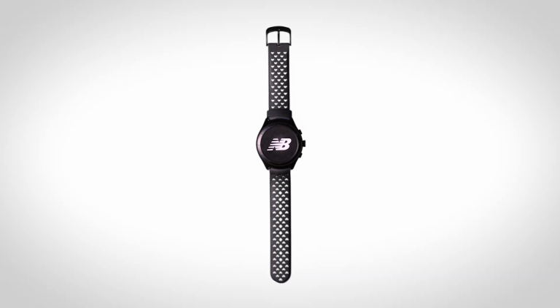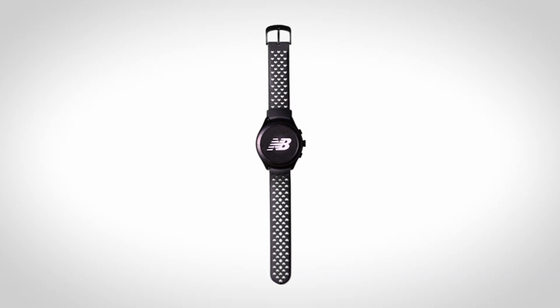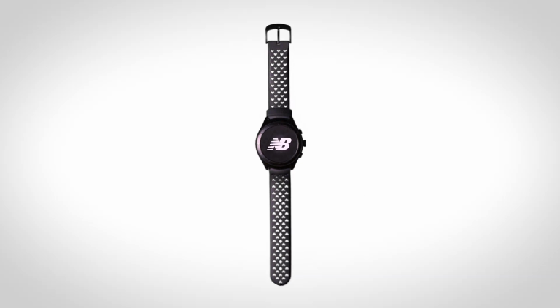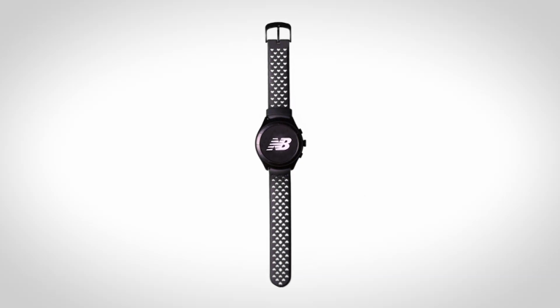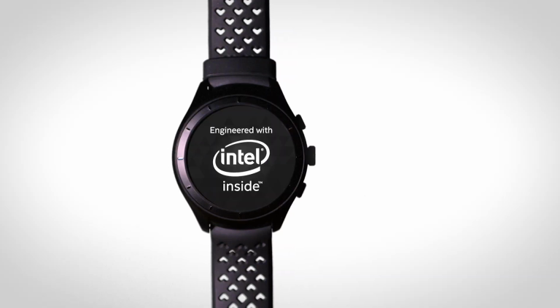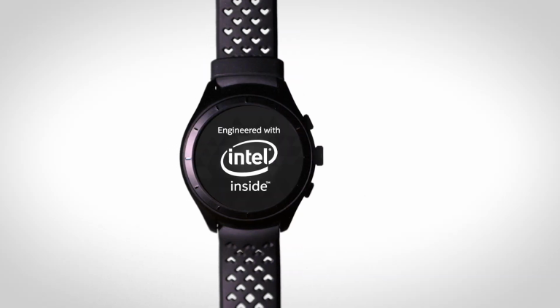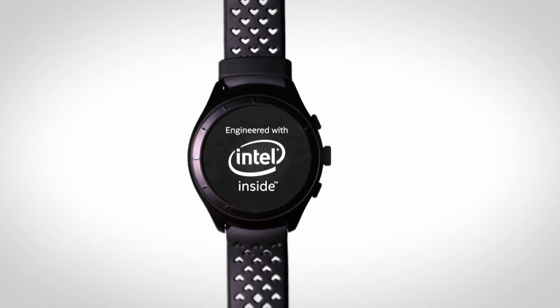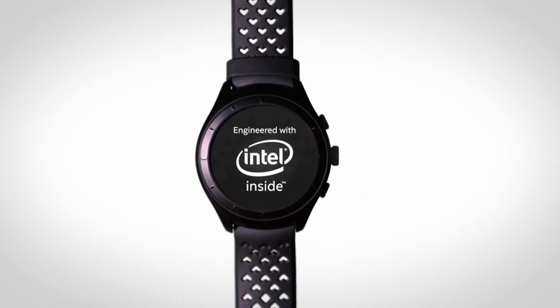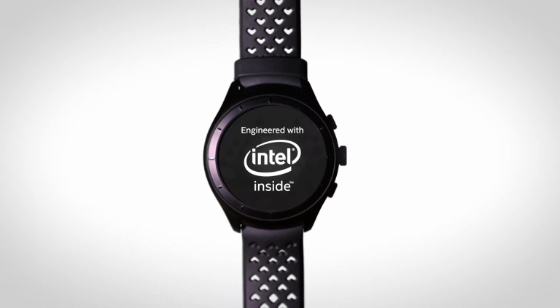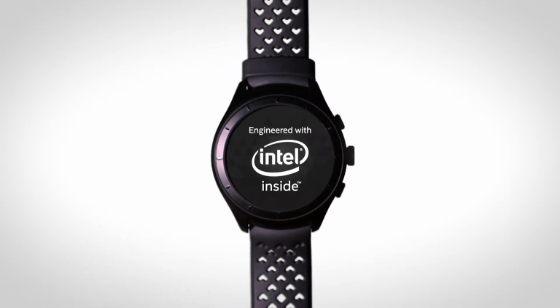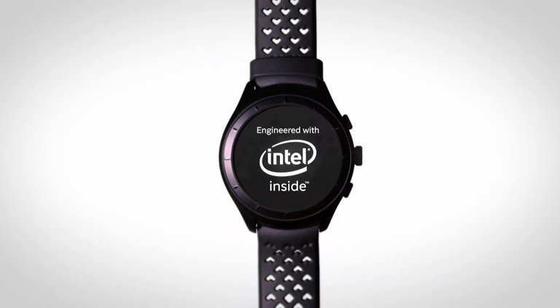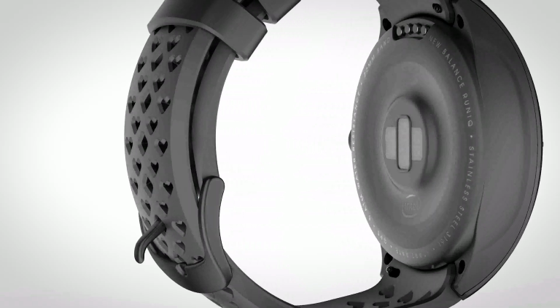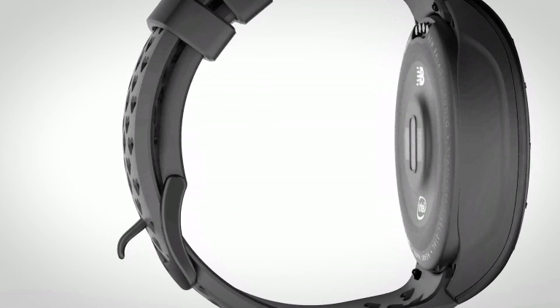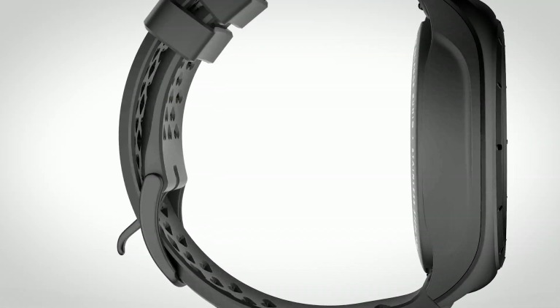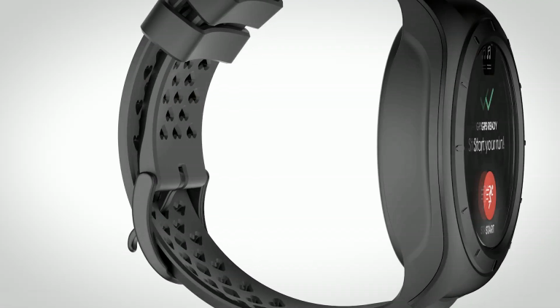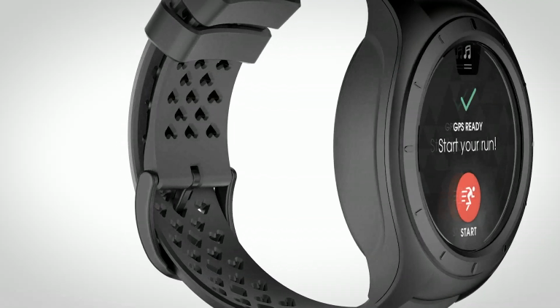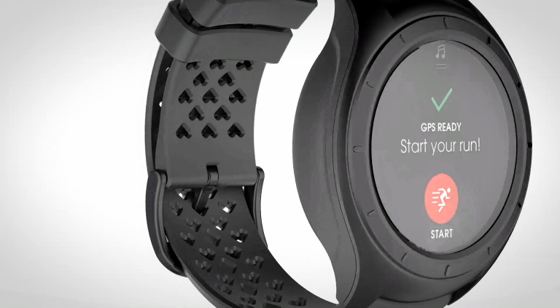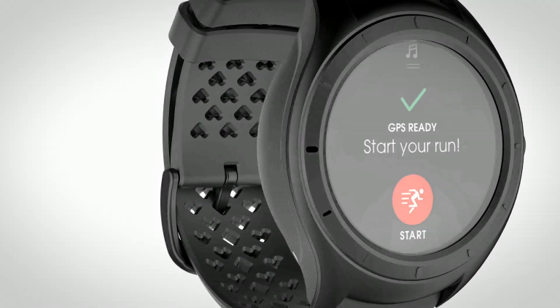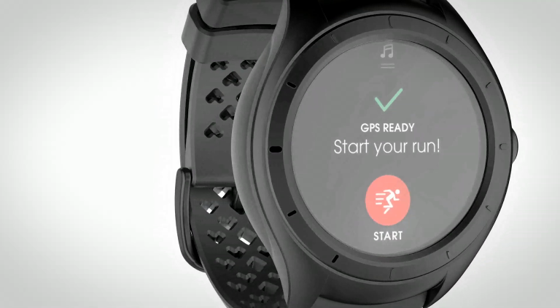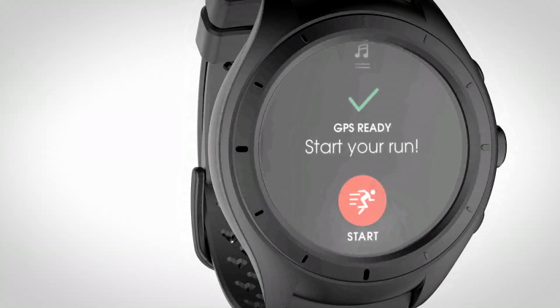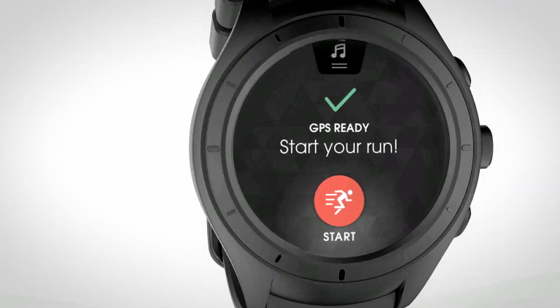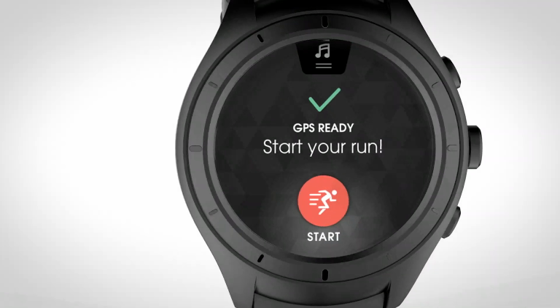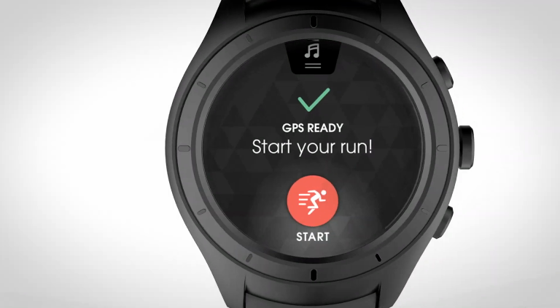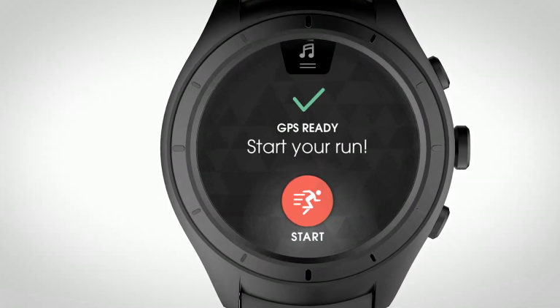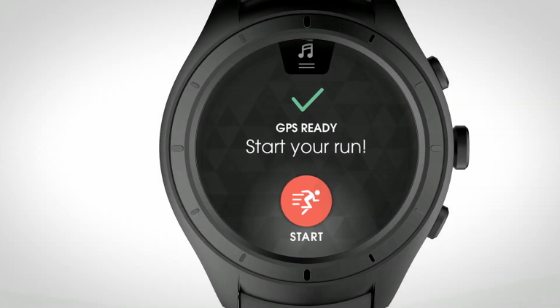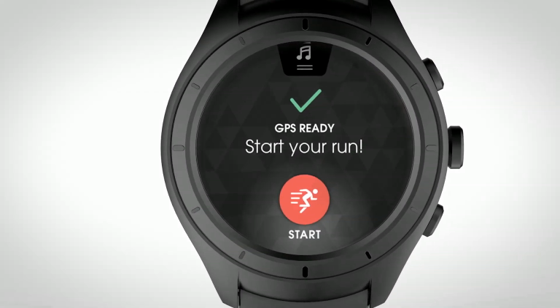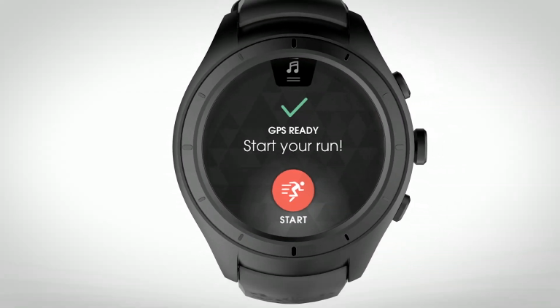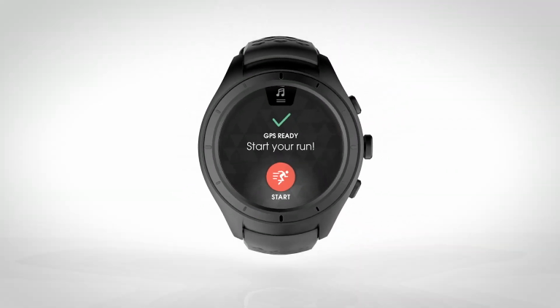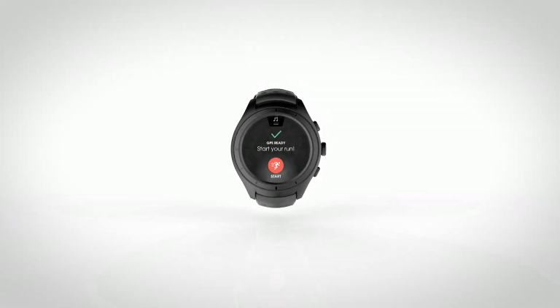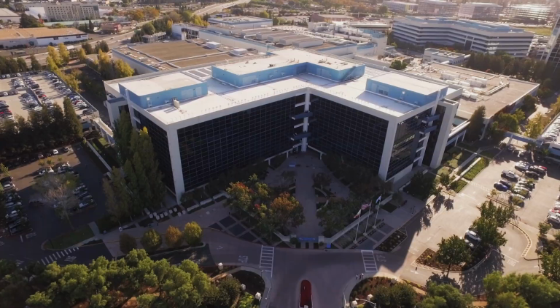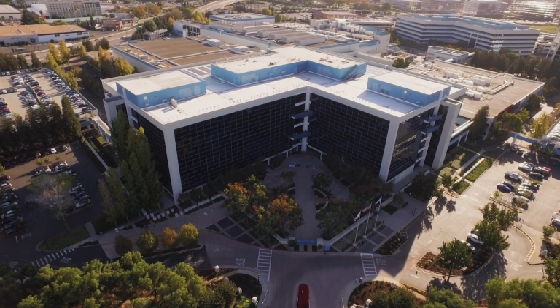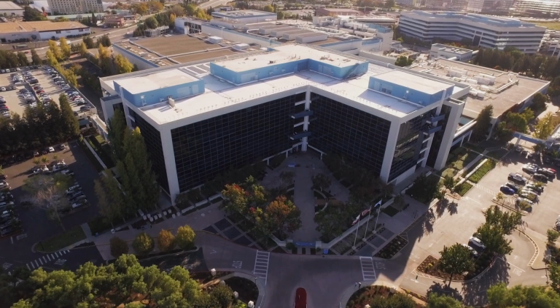Run IQ is a smart watch for runners by runners. The biggest challenge that we faced was having a vision but needing to find all the right partners to make it come to life.